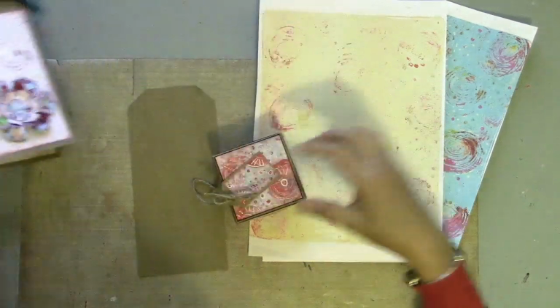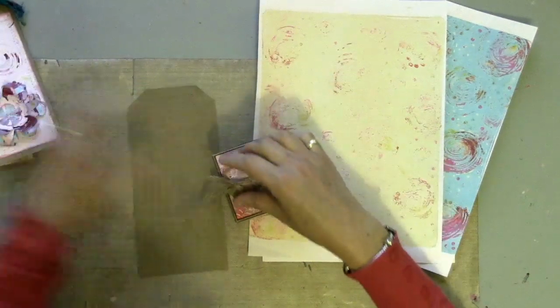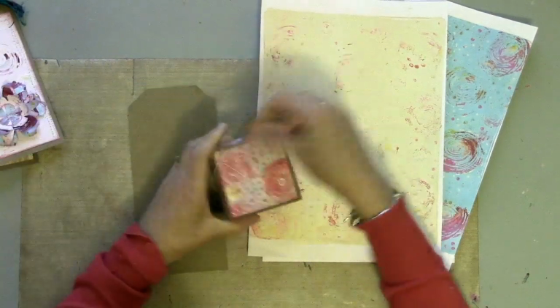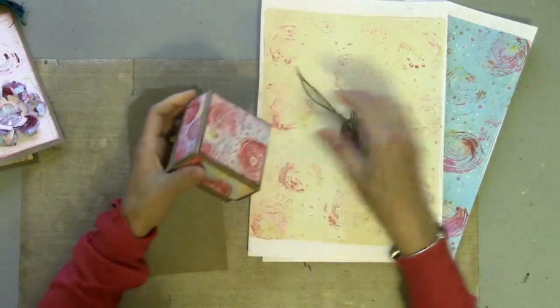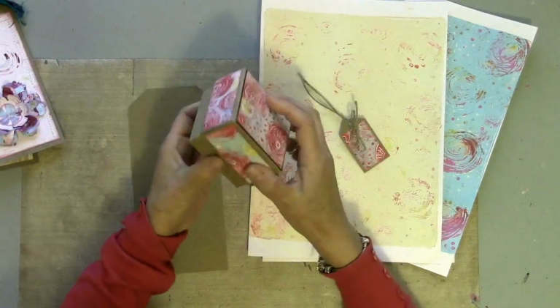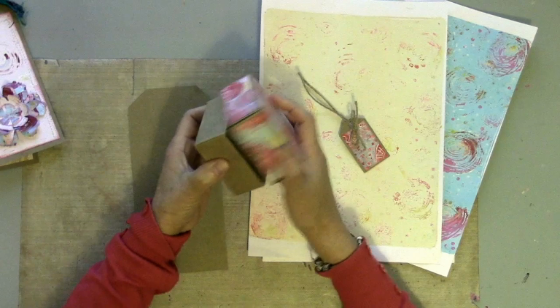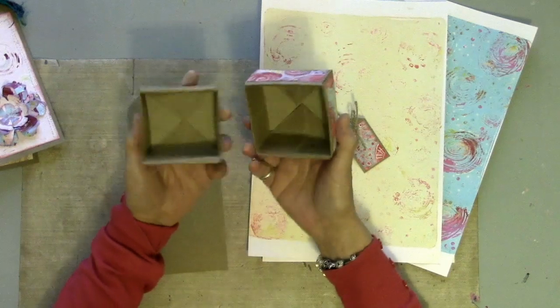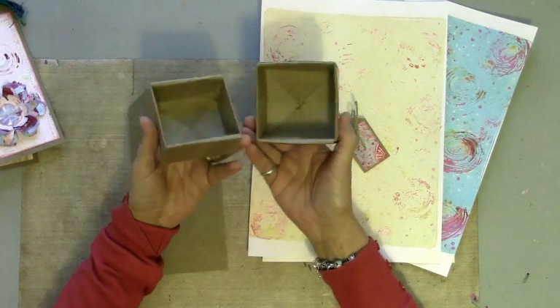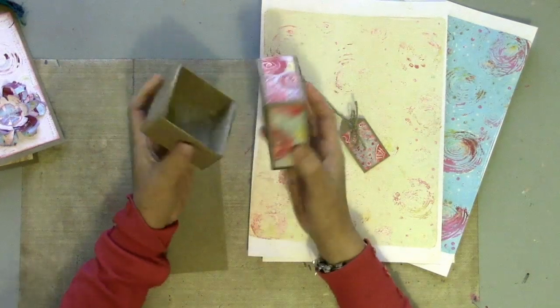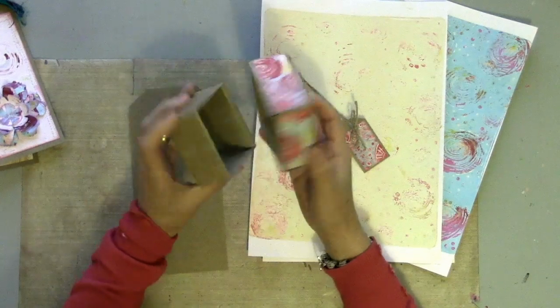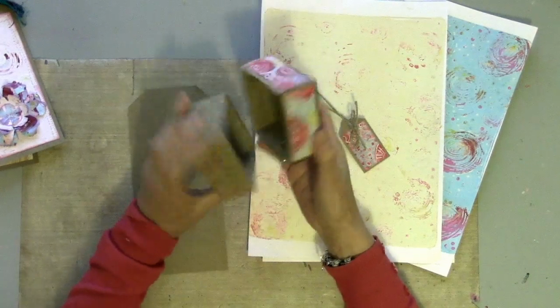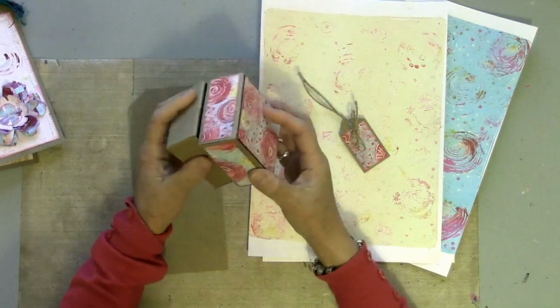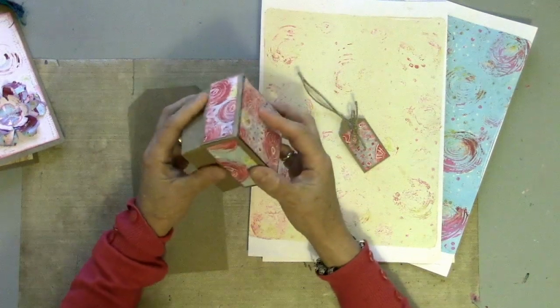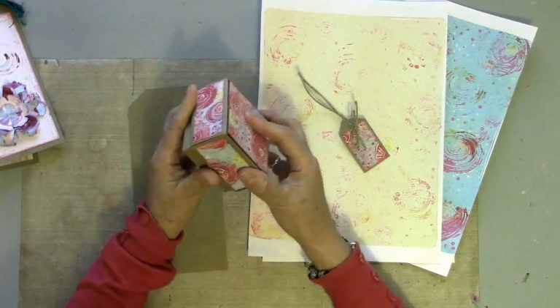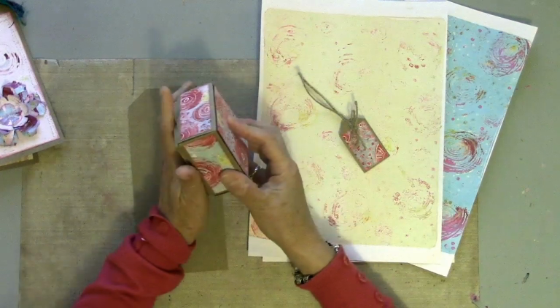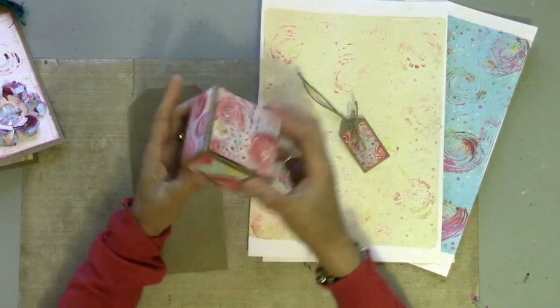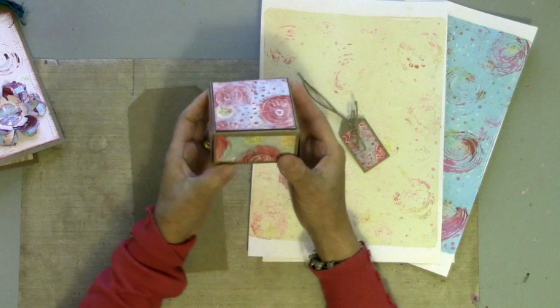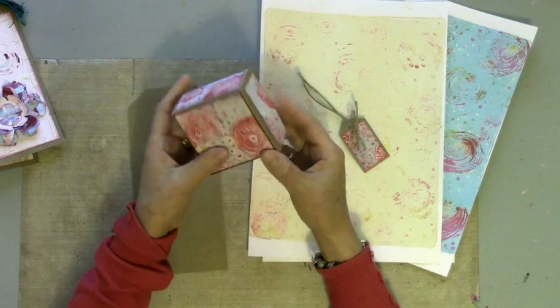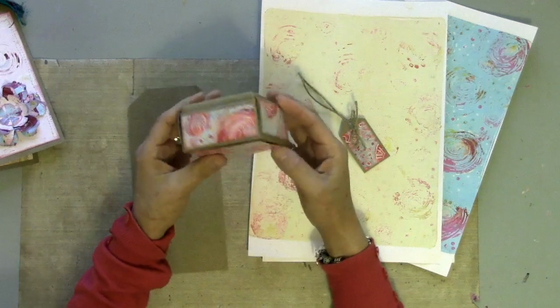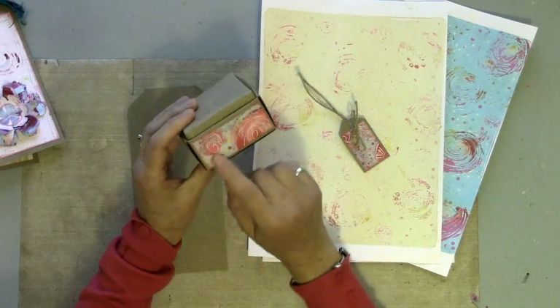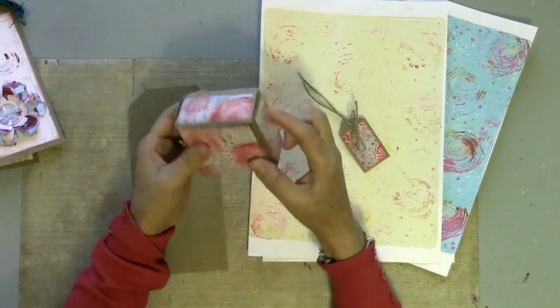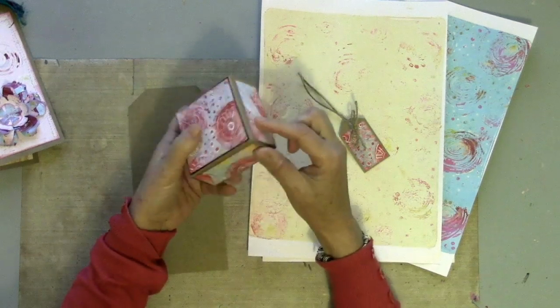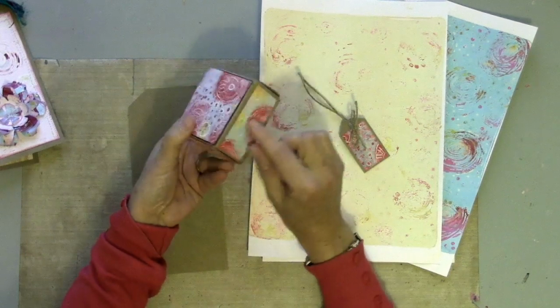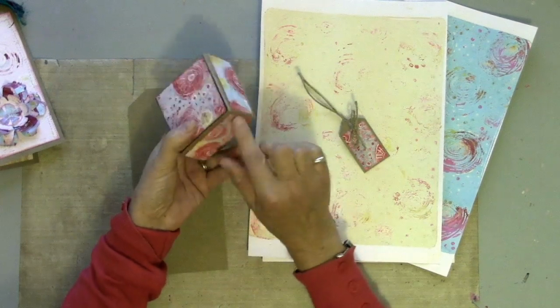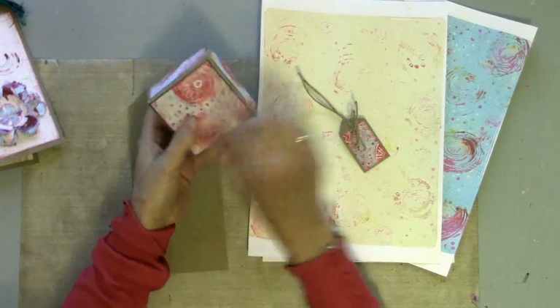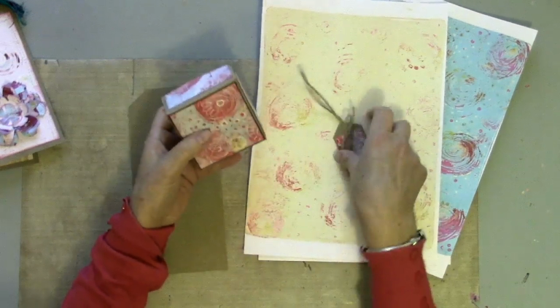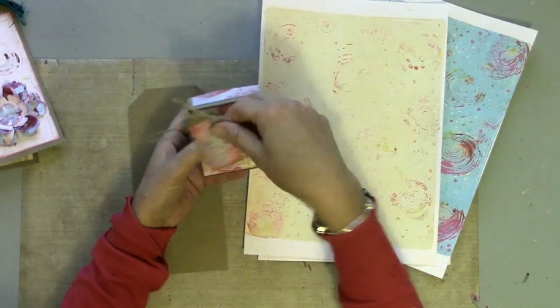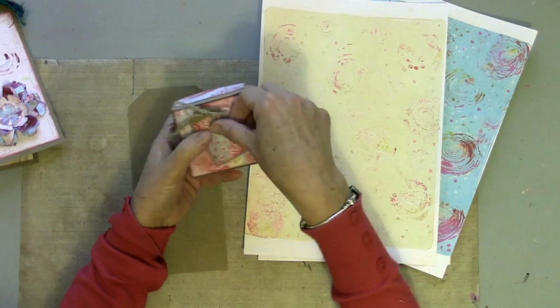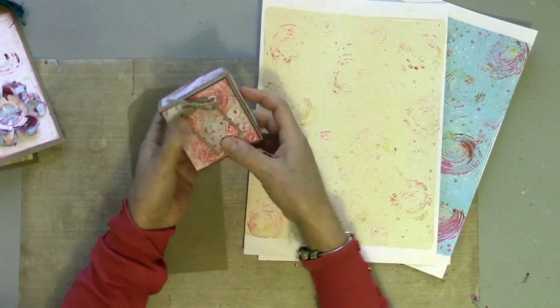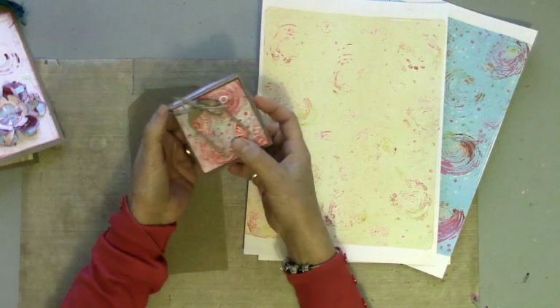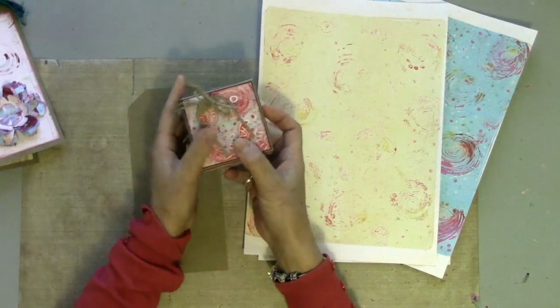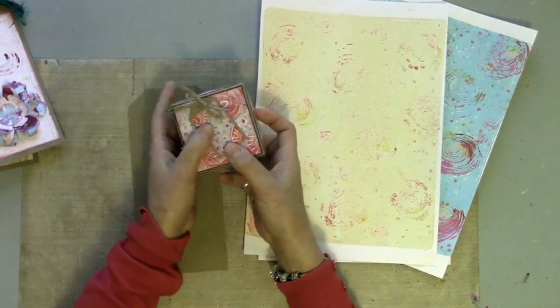This is a gift box — a straightforward origami gift box. There are loads of instructions online for putting something like that together. Look how it's transformed by just cutting patterned paper panels for each side and adding a little gift tag to match.